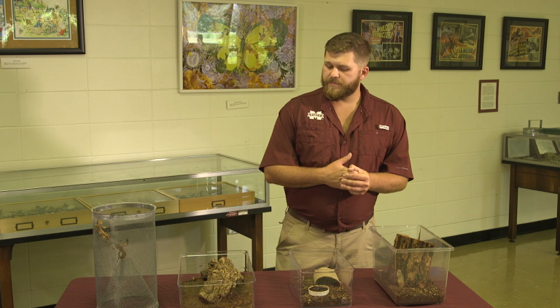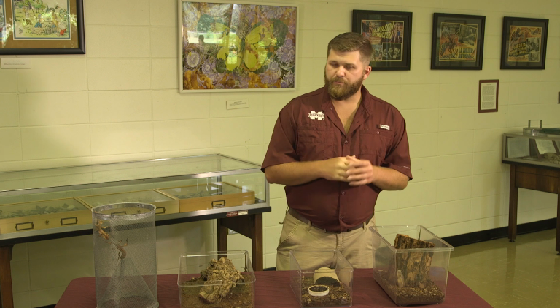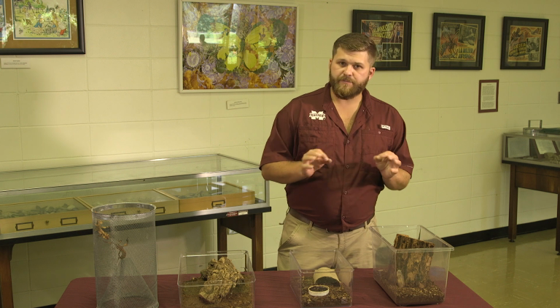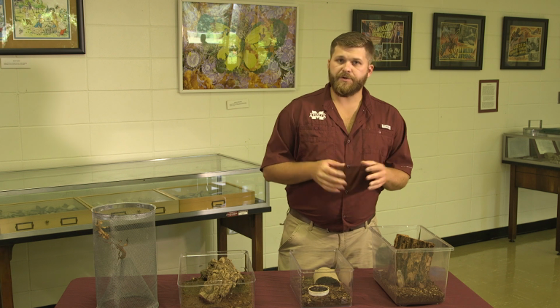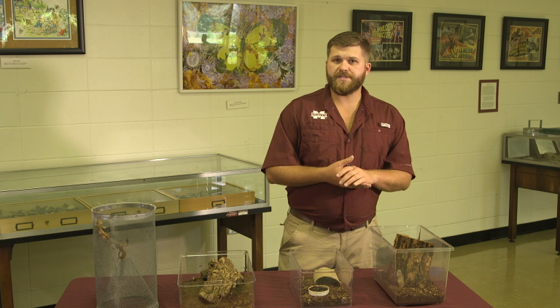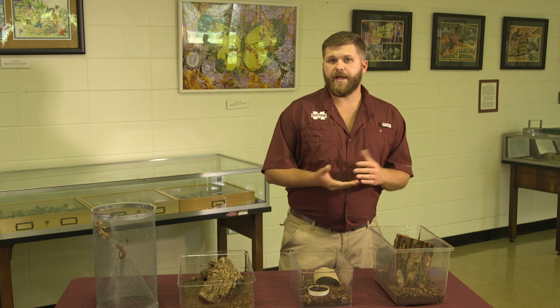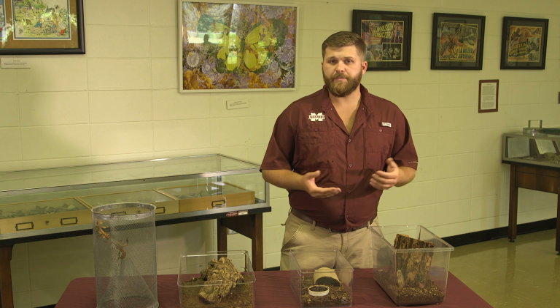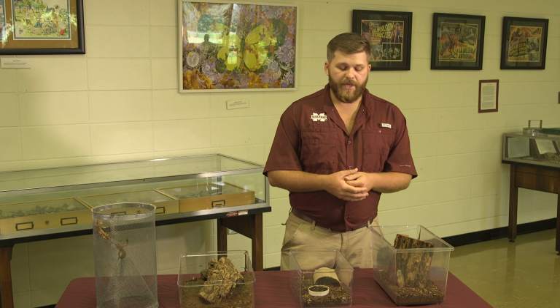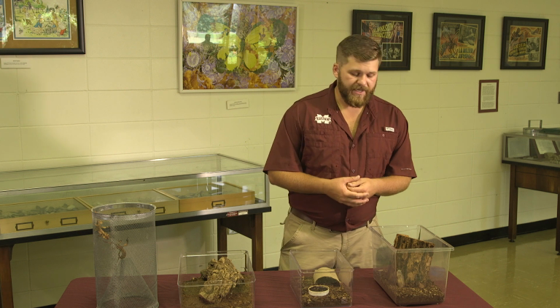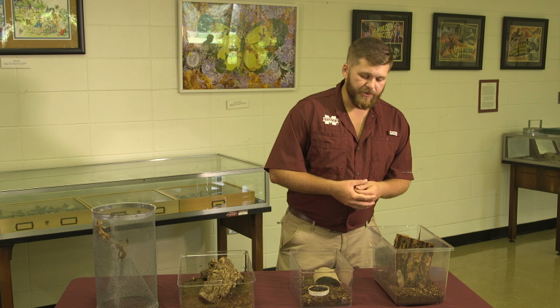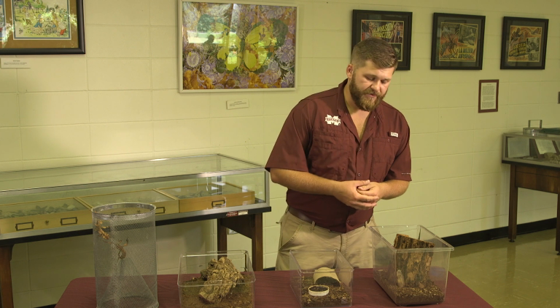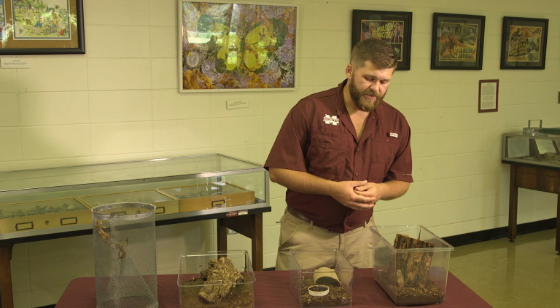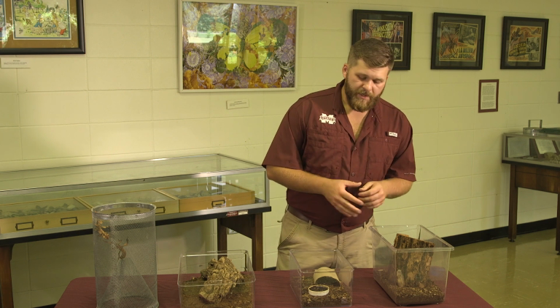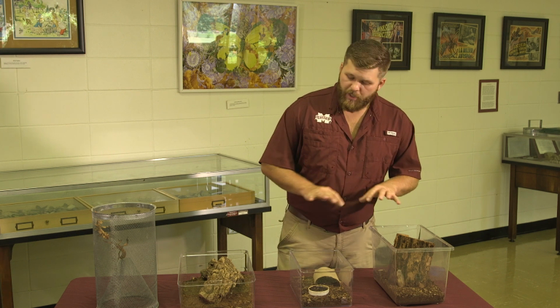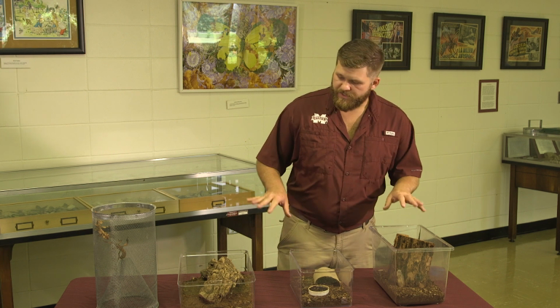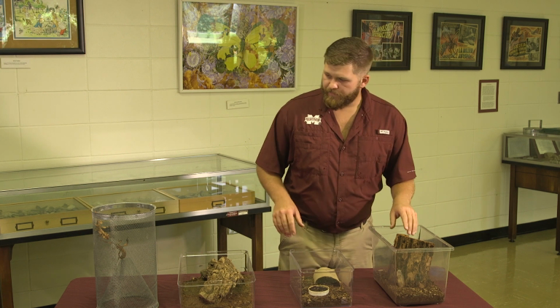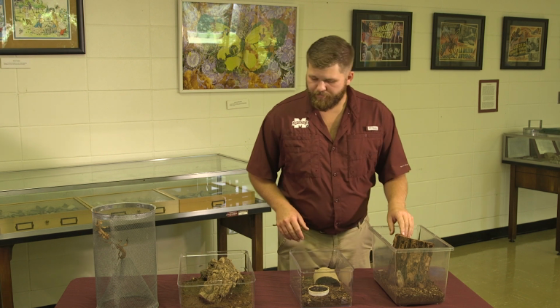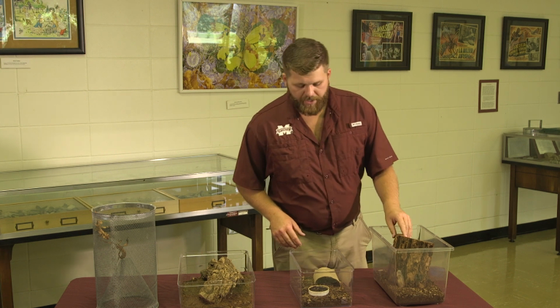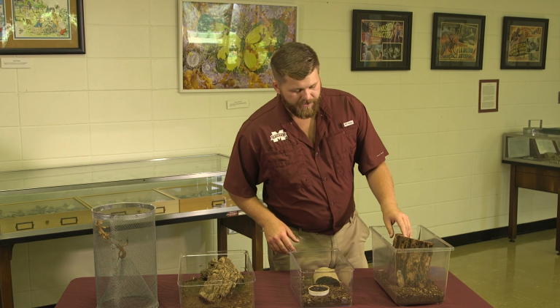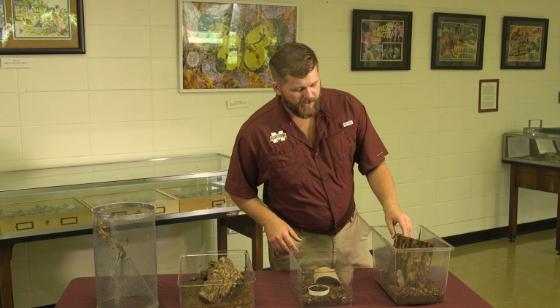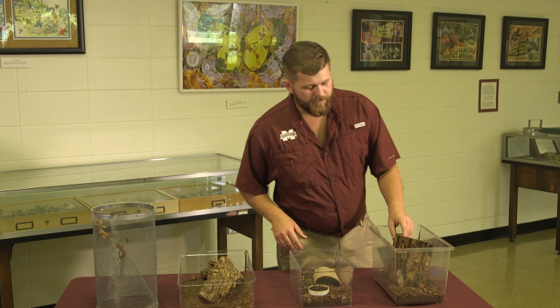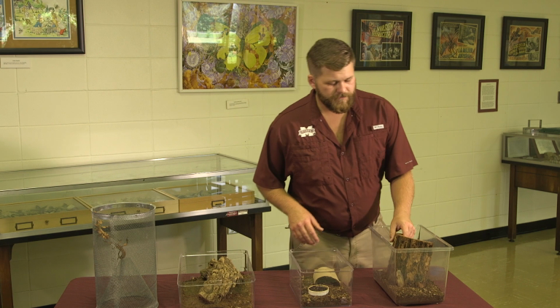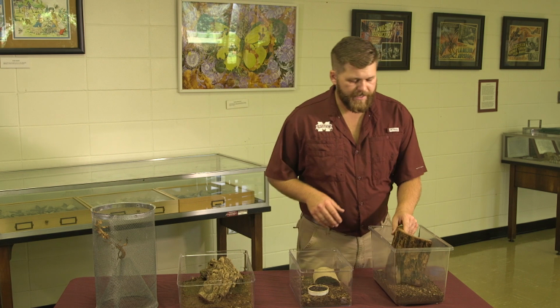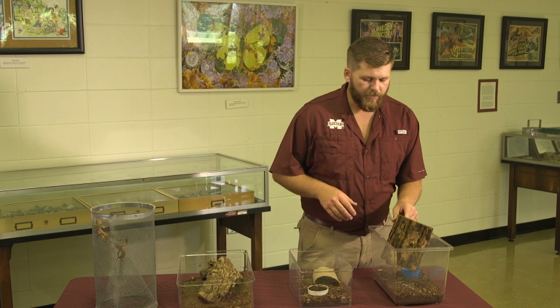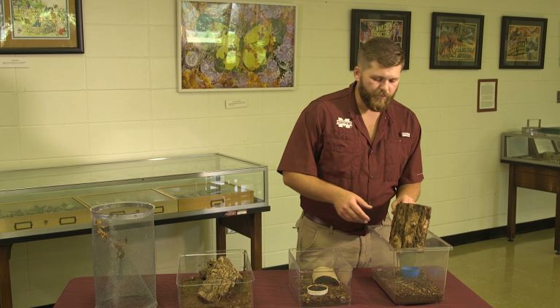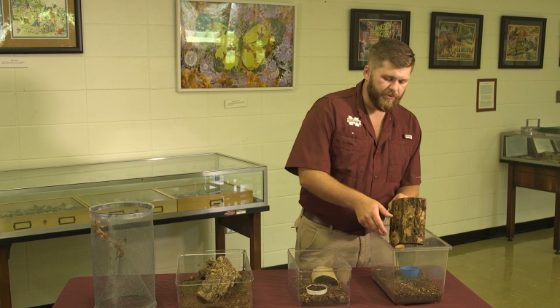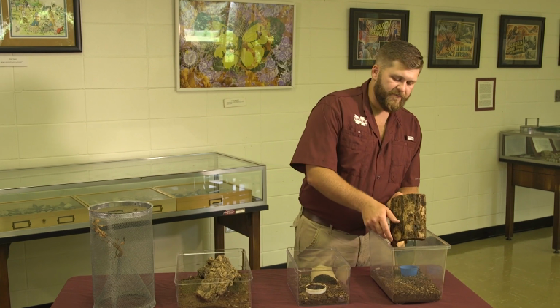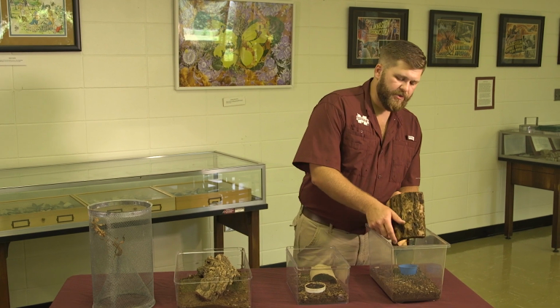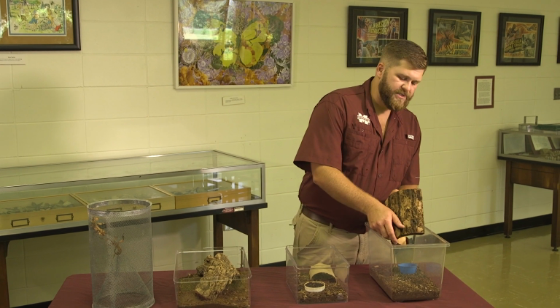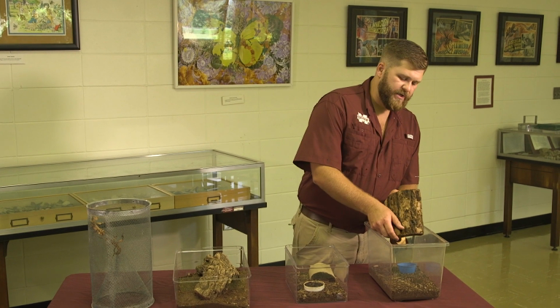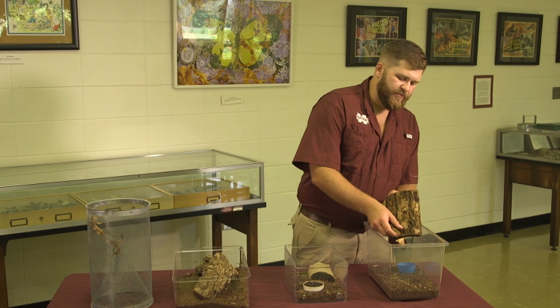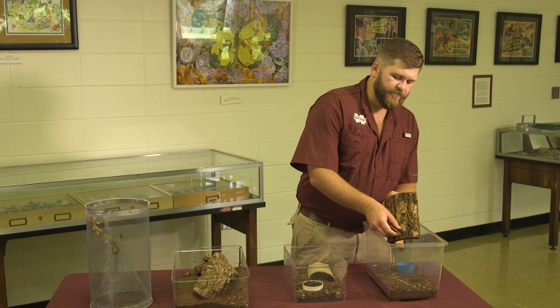Some pretty obscure things that not many people actually have in cultivation, but what you see up here is pretty common and I'll run through about four things that we have with you.